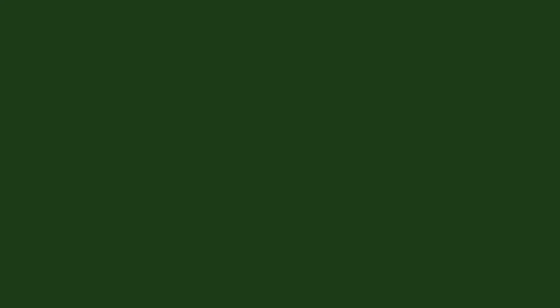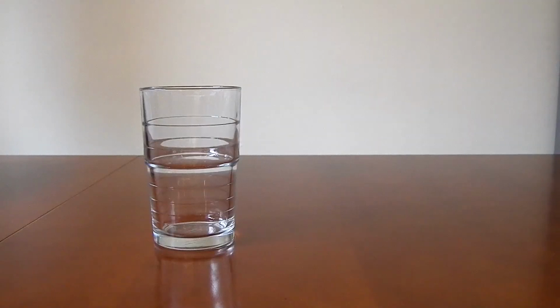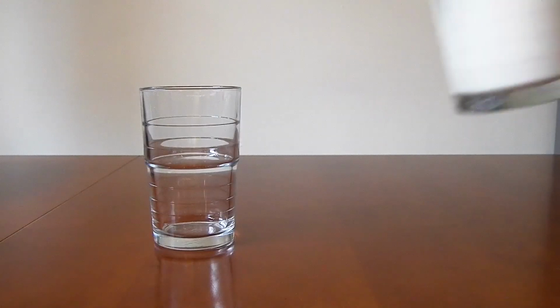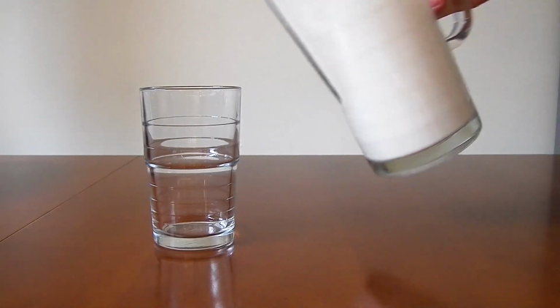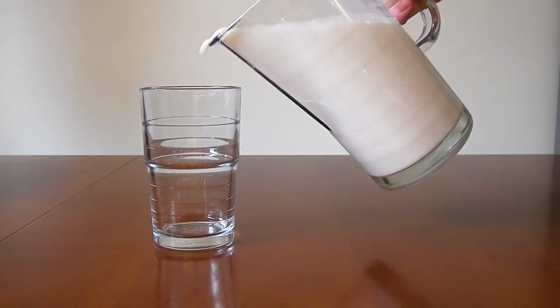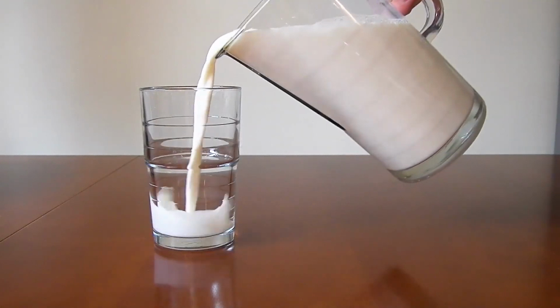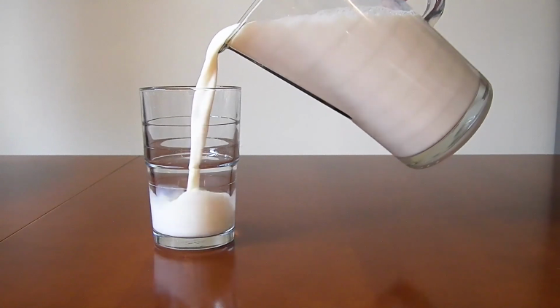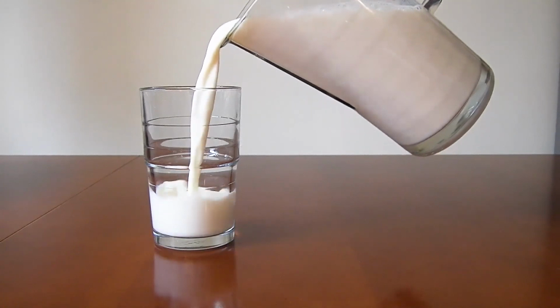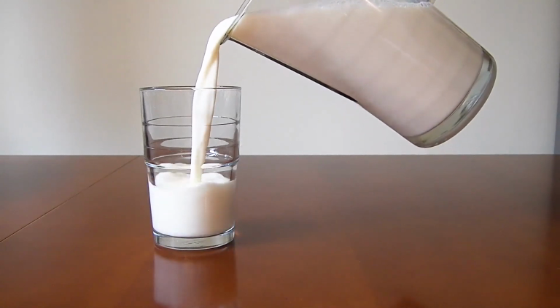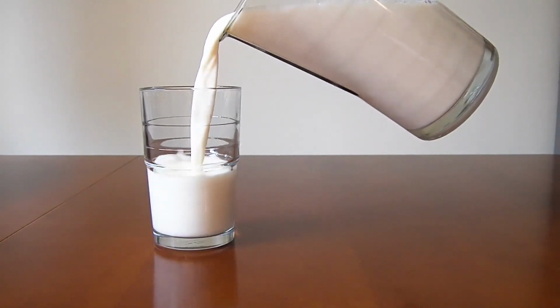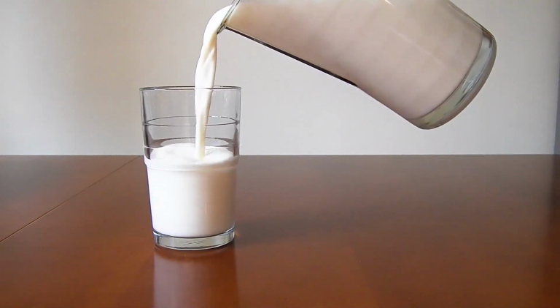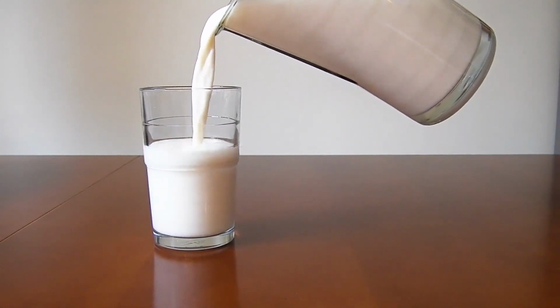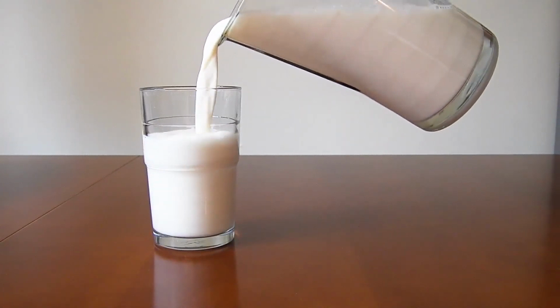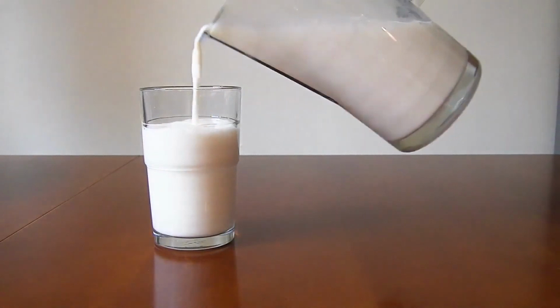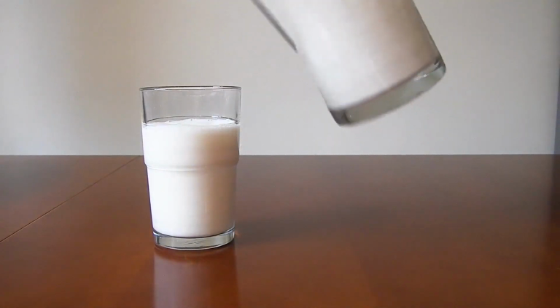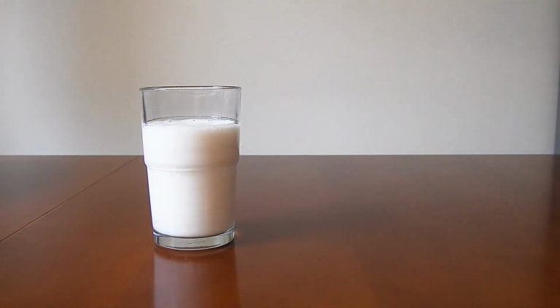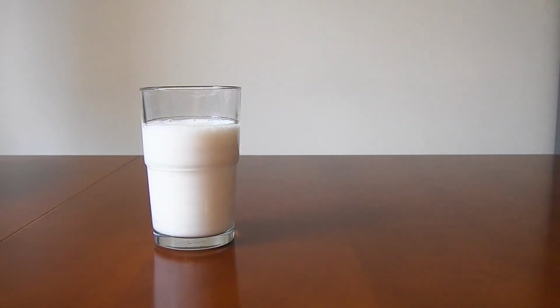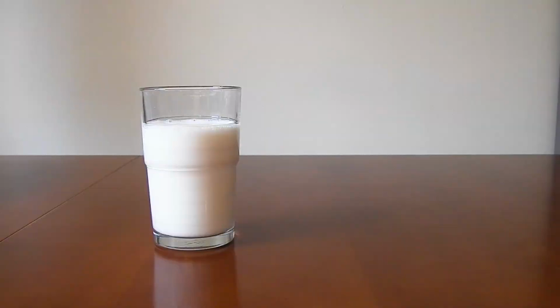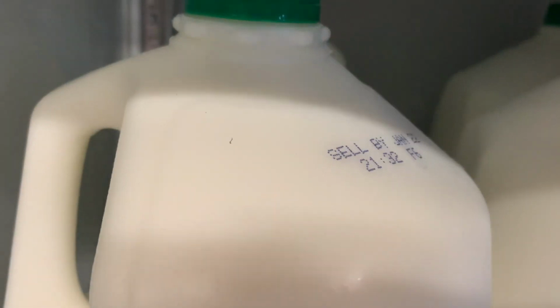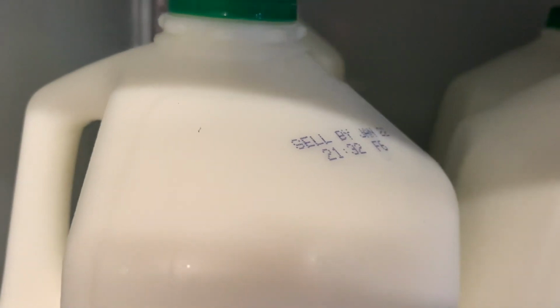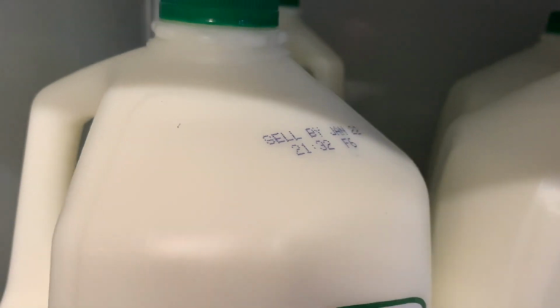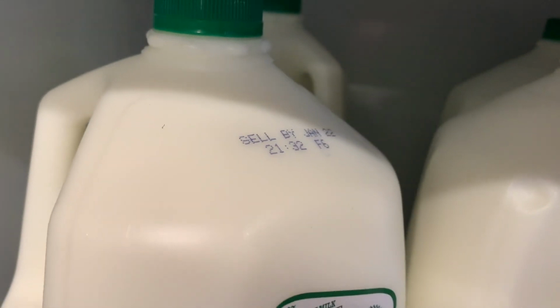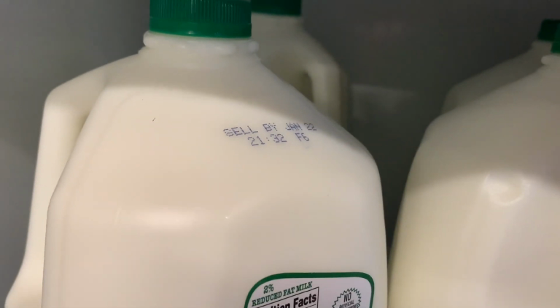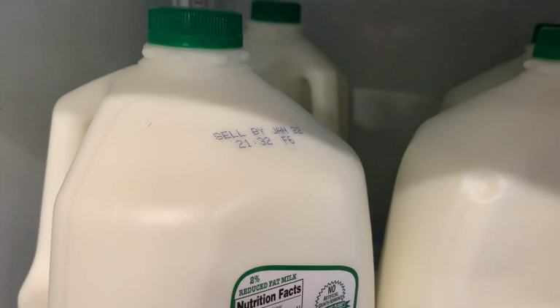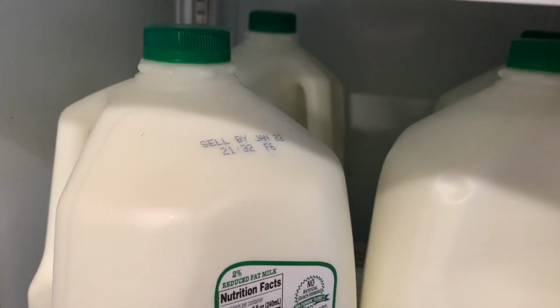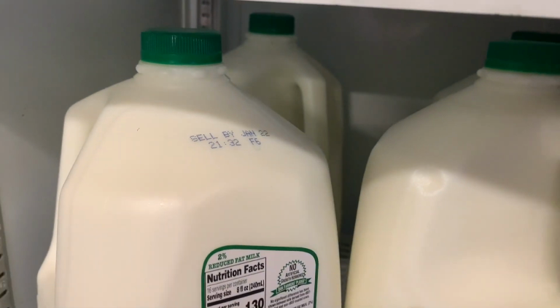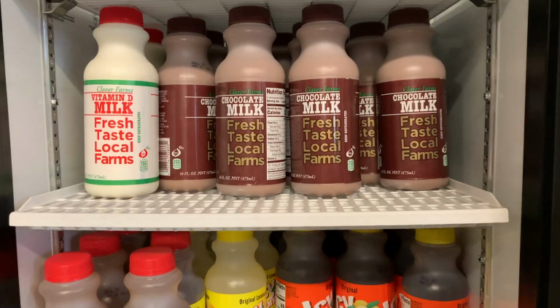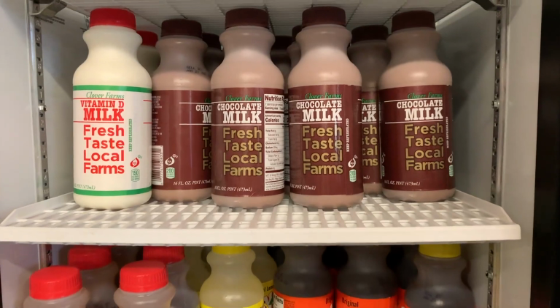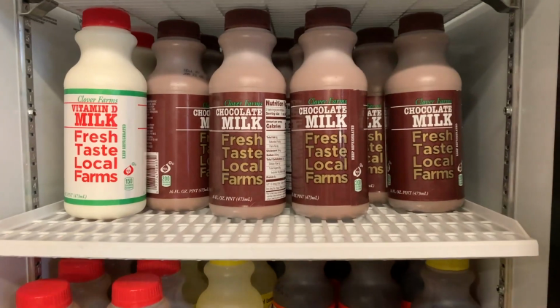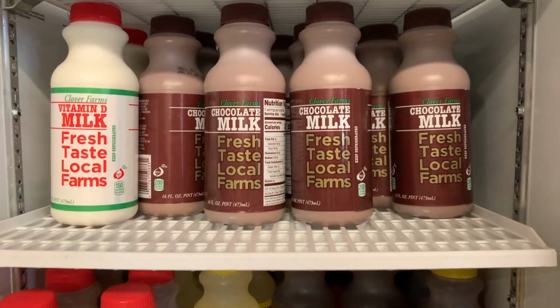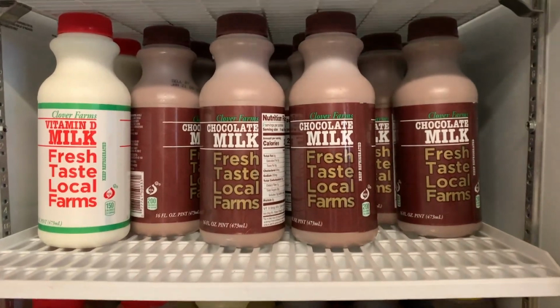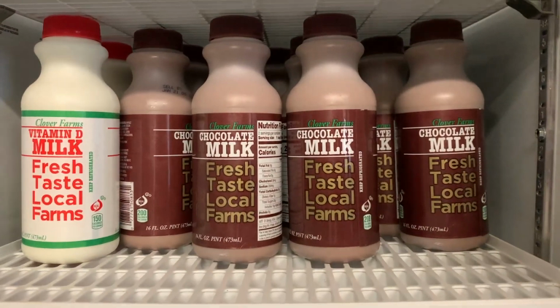At your local grocery store, you can be assured that the milk you drink is very fresh. All you need to do is check the expiration date to see that fresh milk is being stocked all of the time. Maintaining freshness is an important part of the journey of milk.